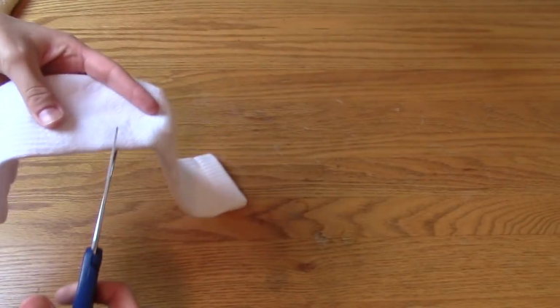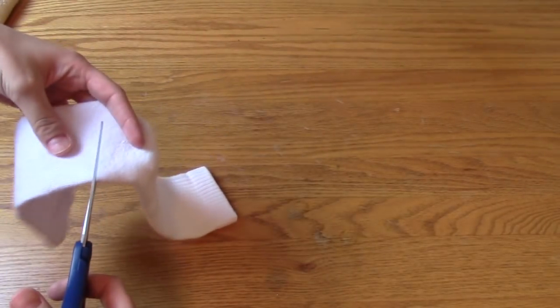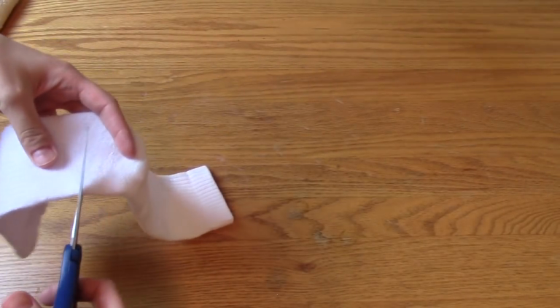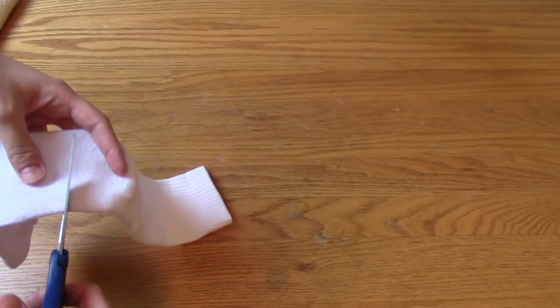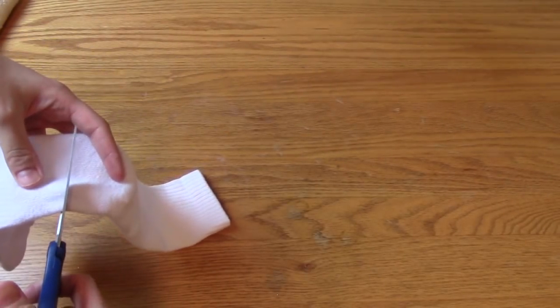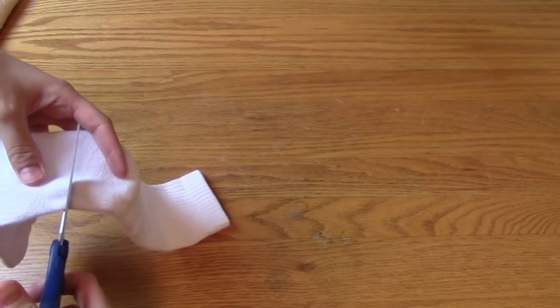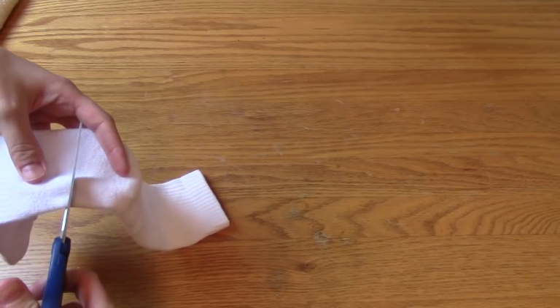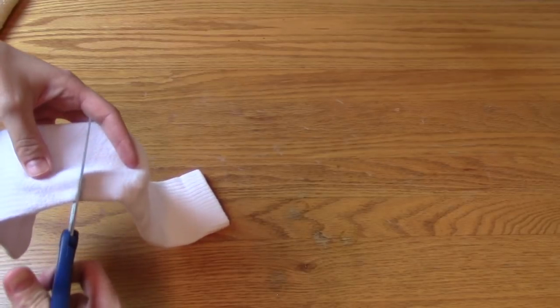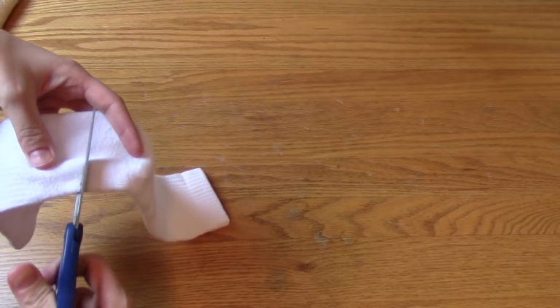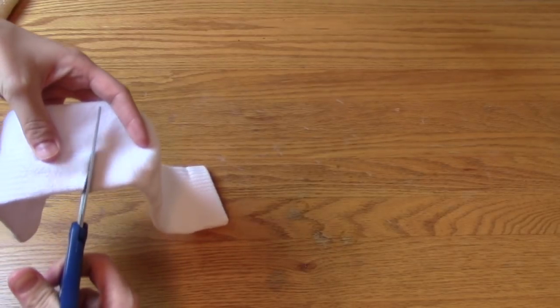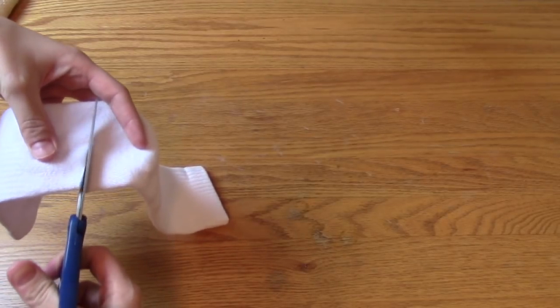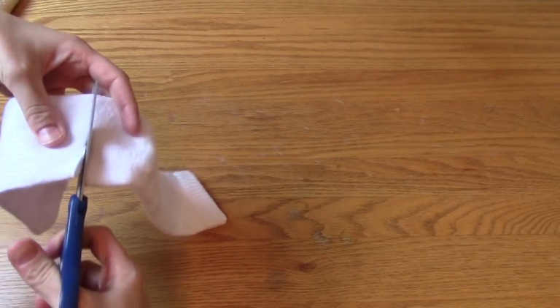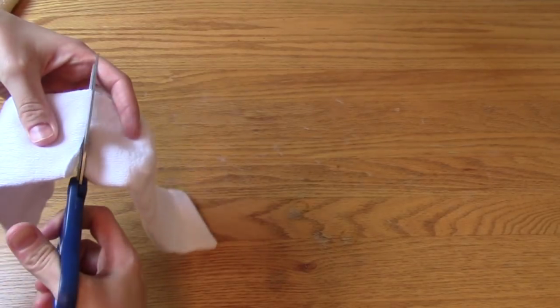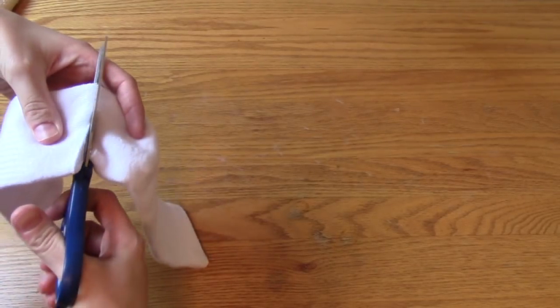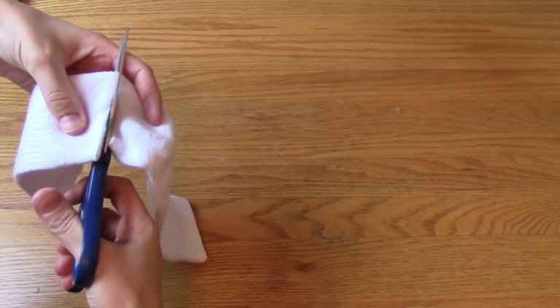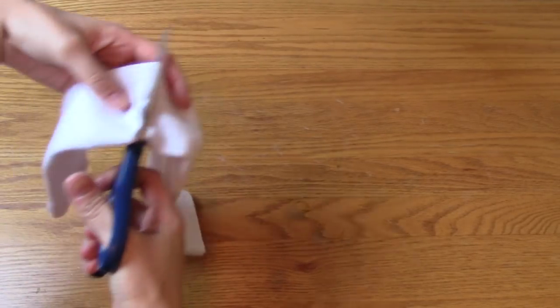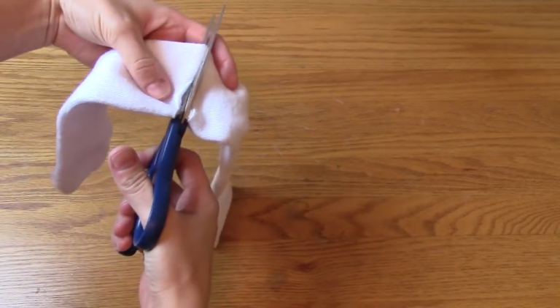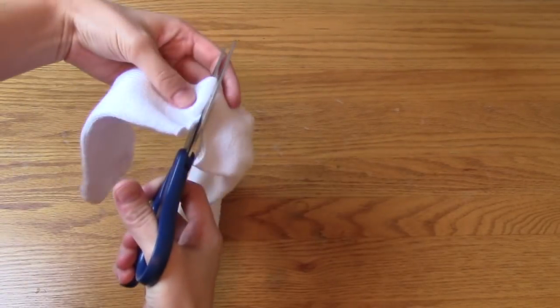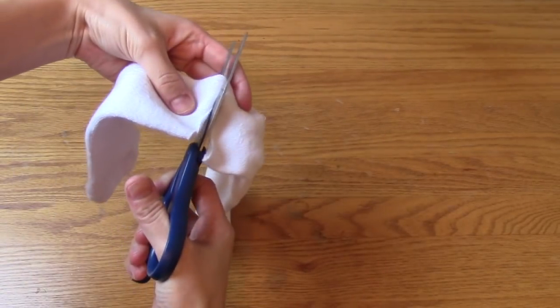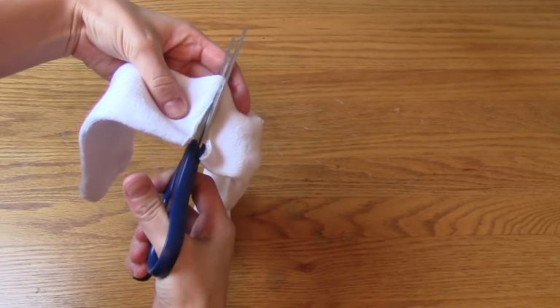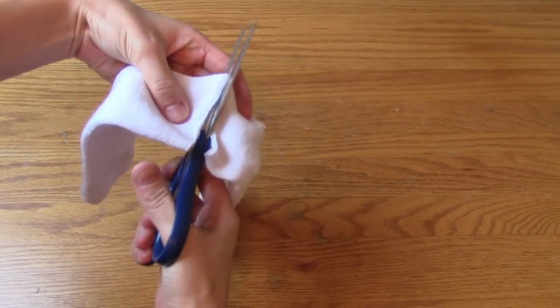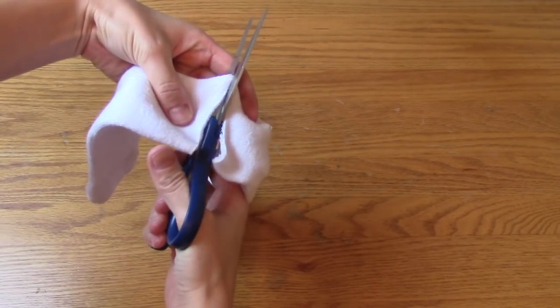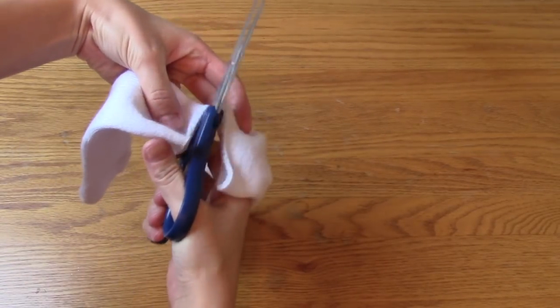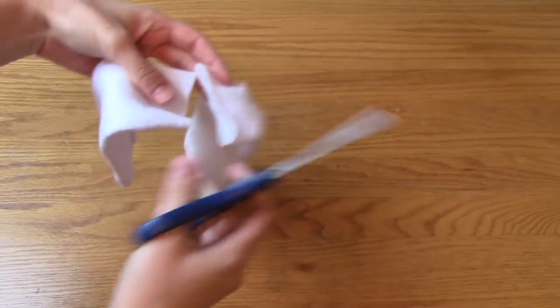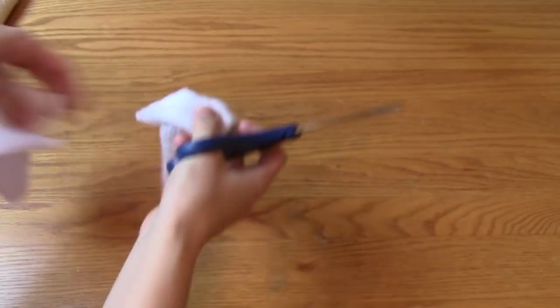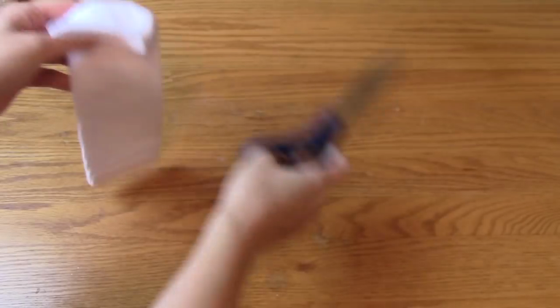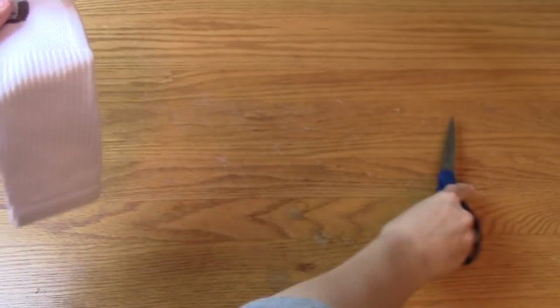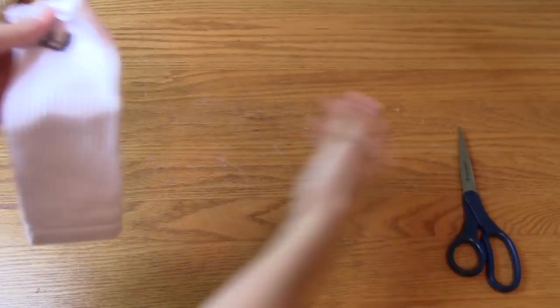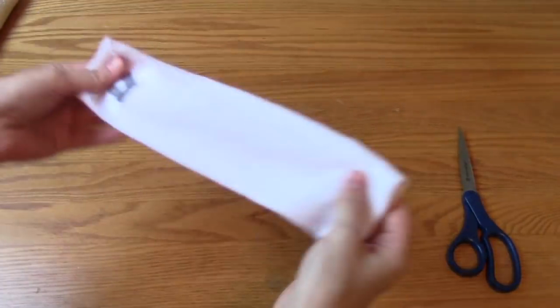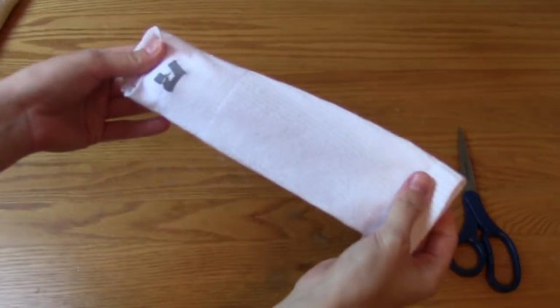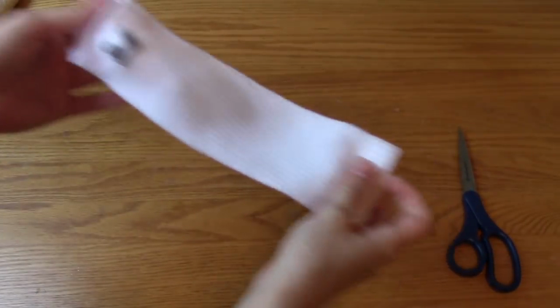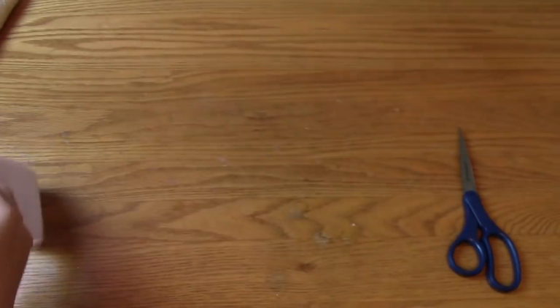First thing I did was cut off the top part of the sock because that's the part I wanted to use. And then I just turned the sock inside out.